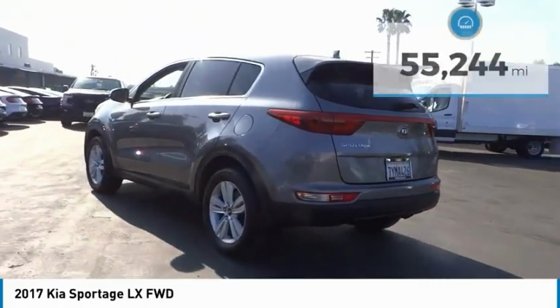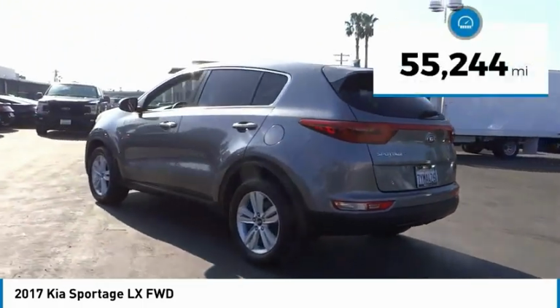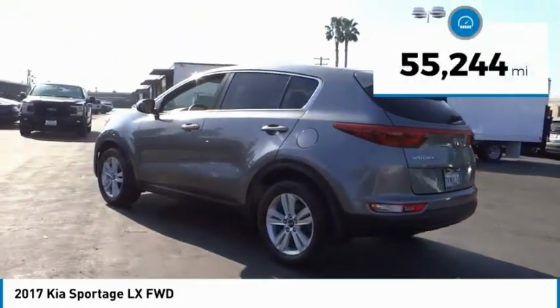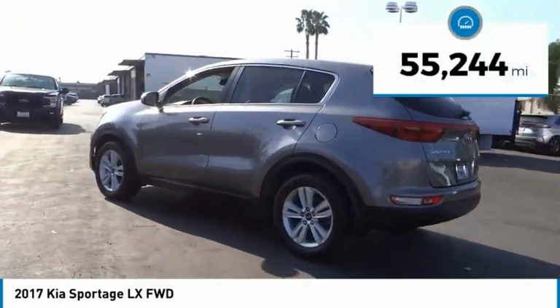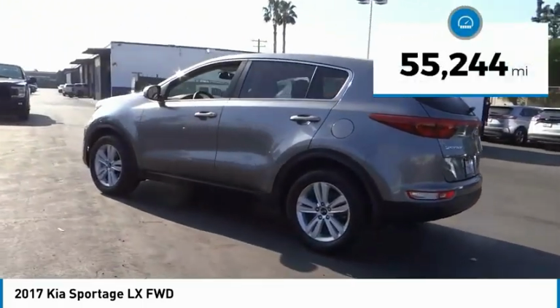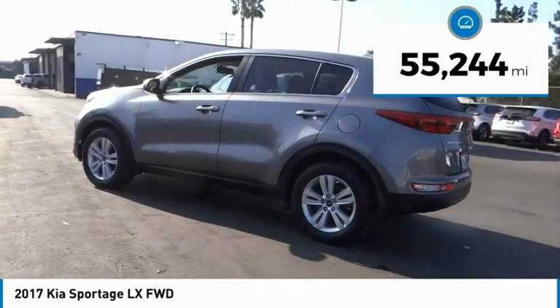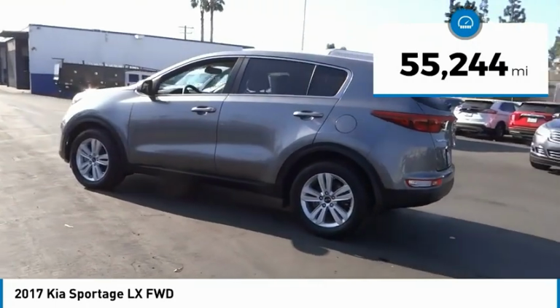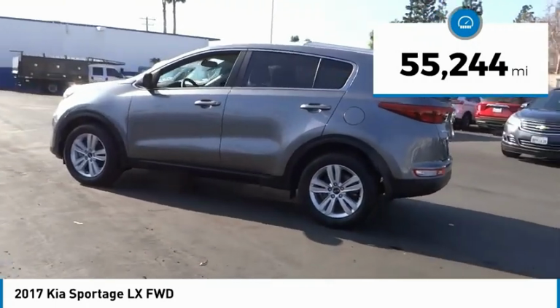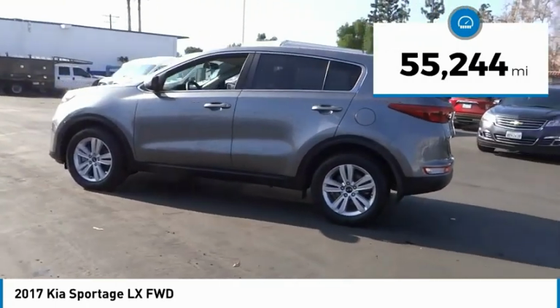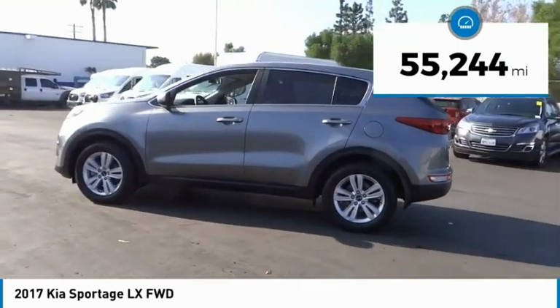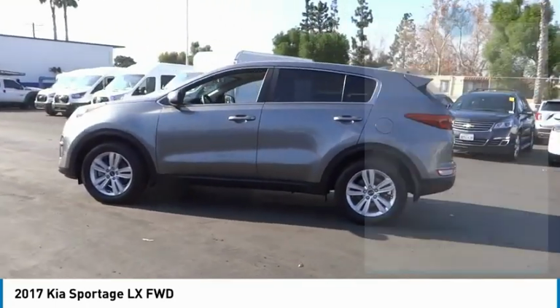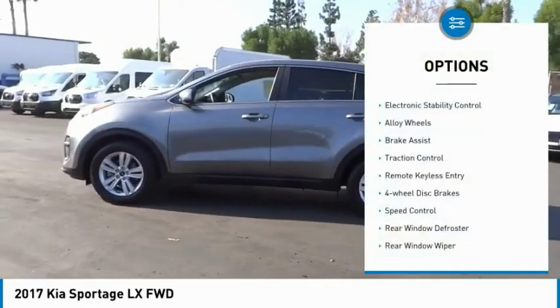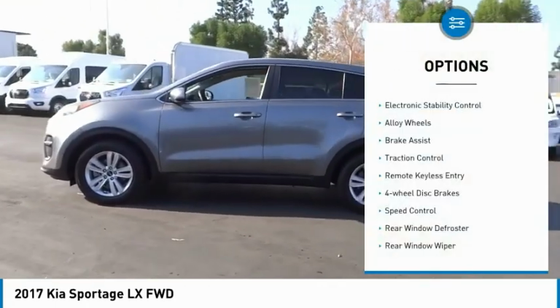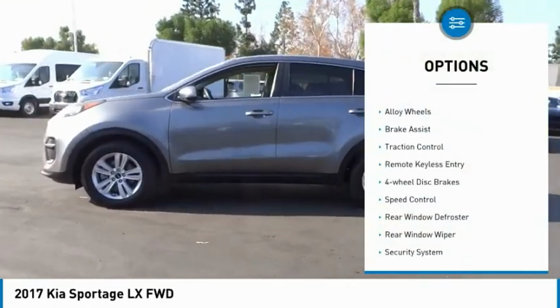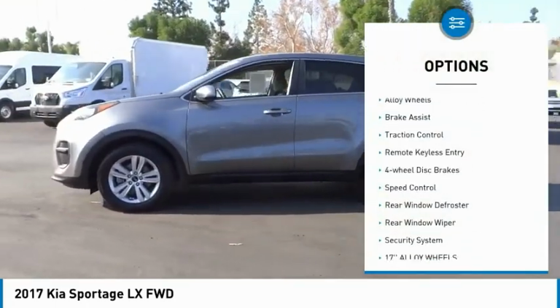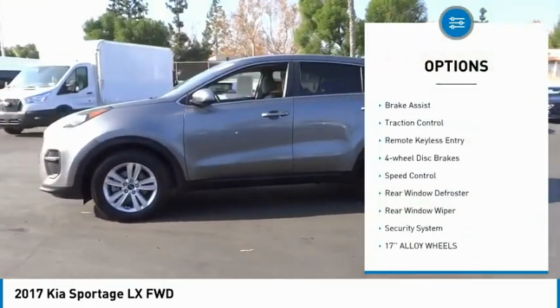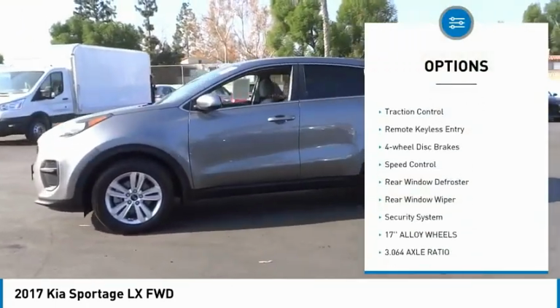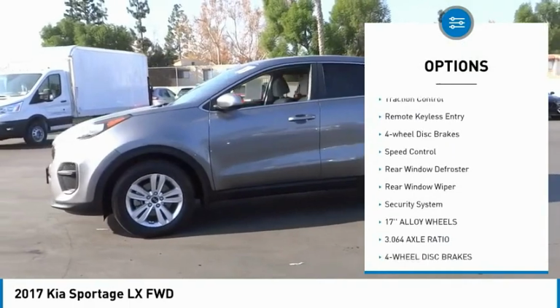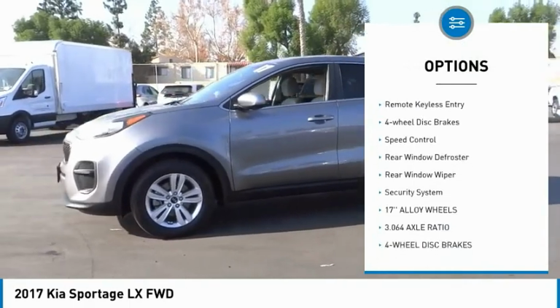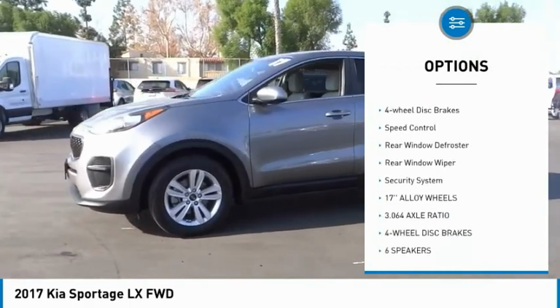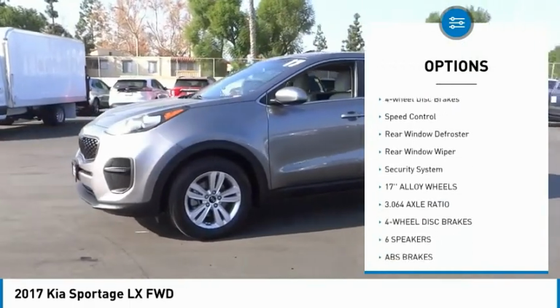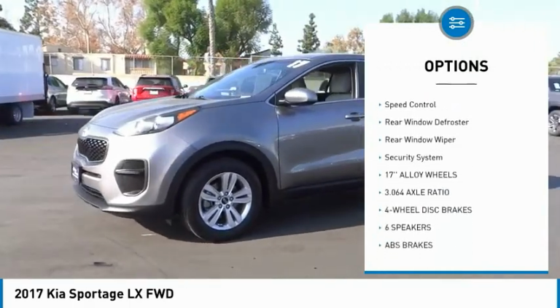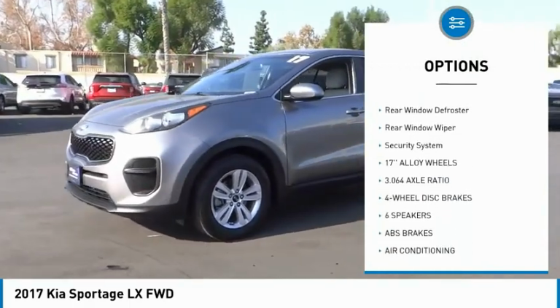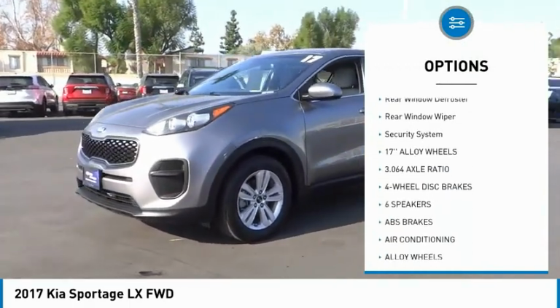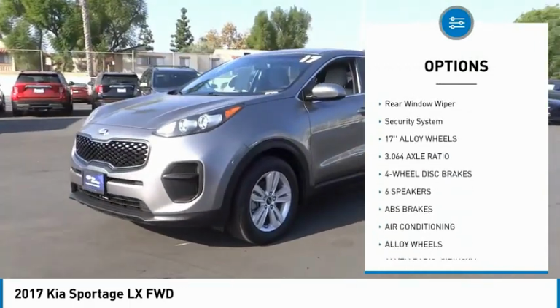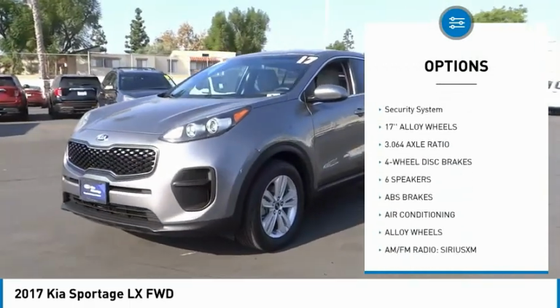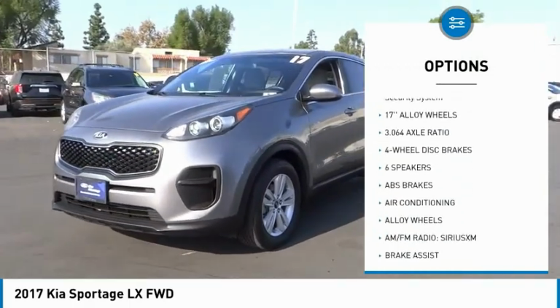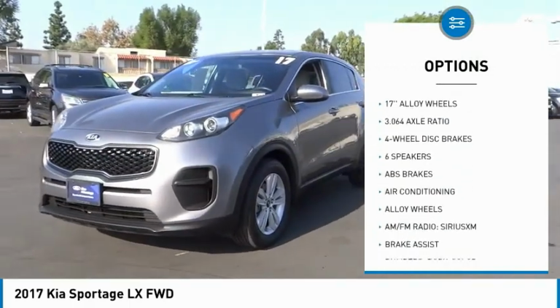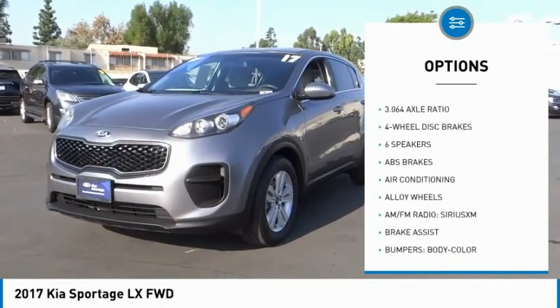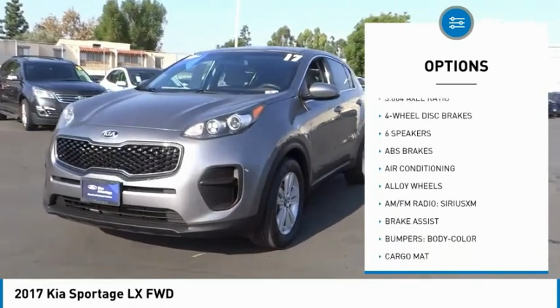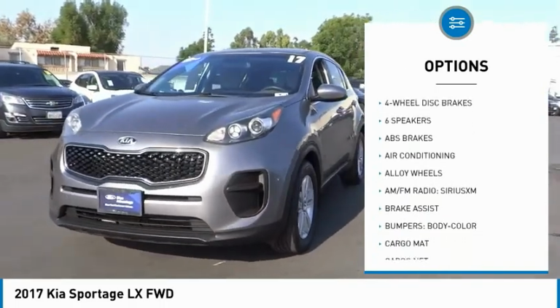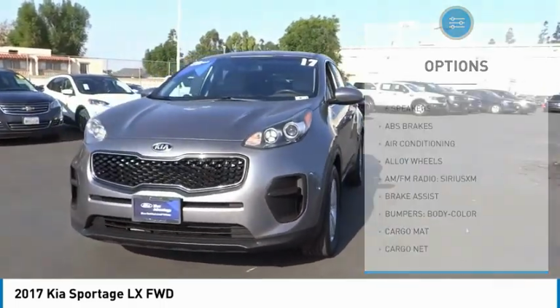This vehicle has less than 60,000 miles. Here are some of this vehicle's great options: electronic stability control, alloy wheels, brake assist, traction control, remote keyless entry, 4-wheel disc brakes, and speed control.